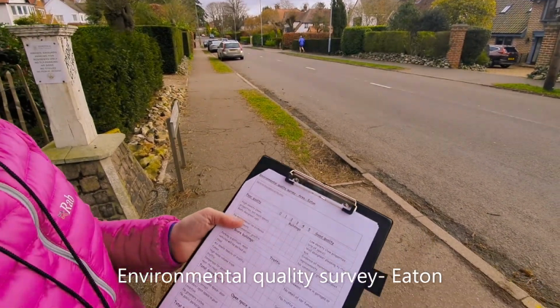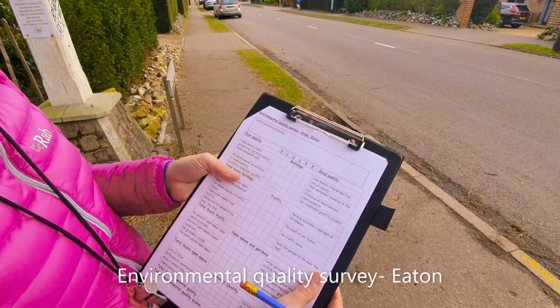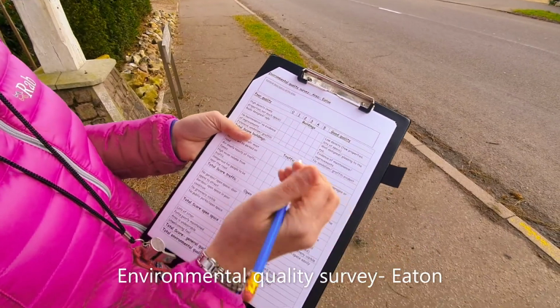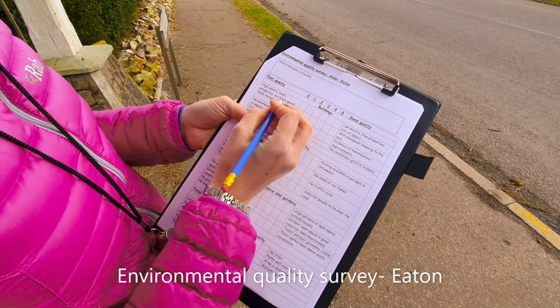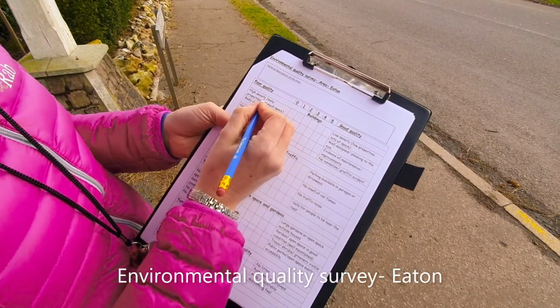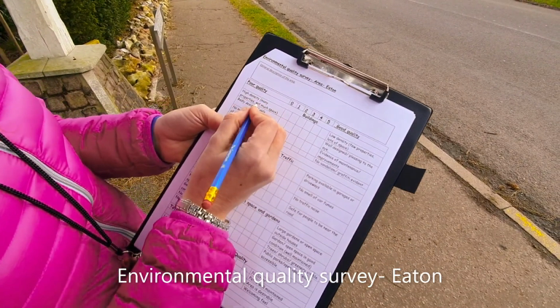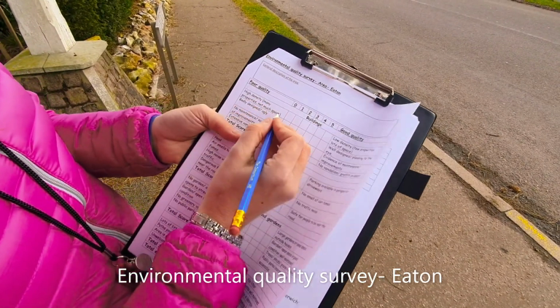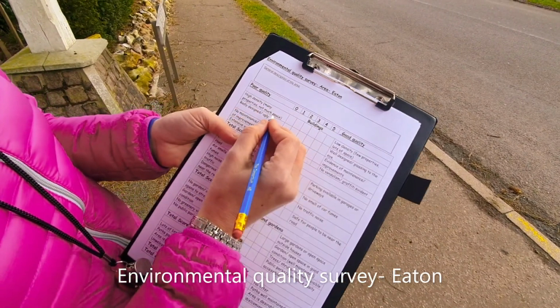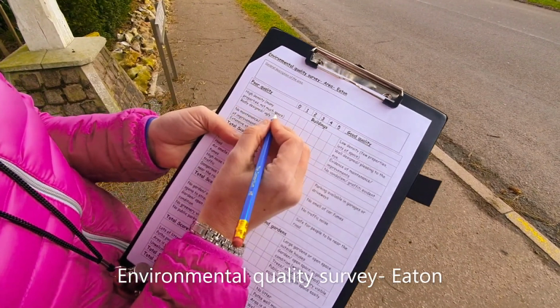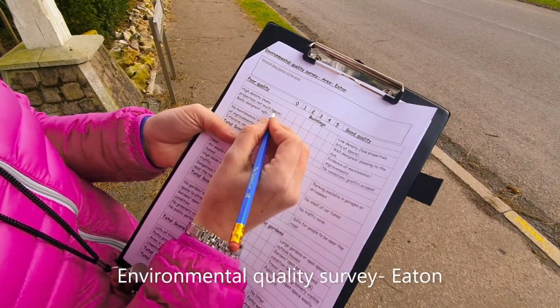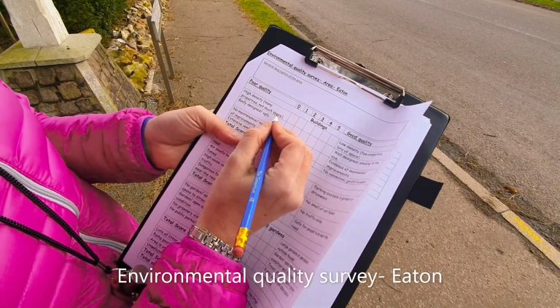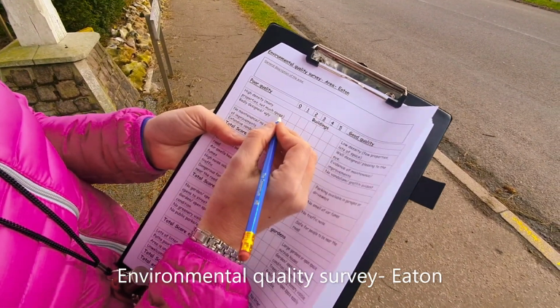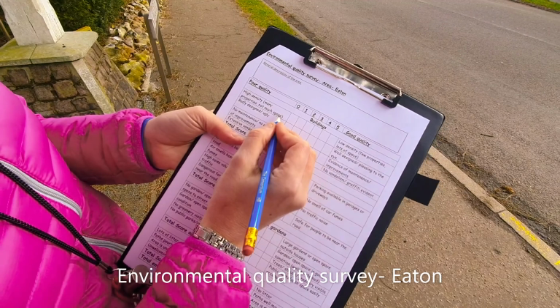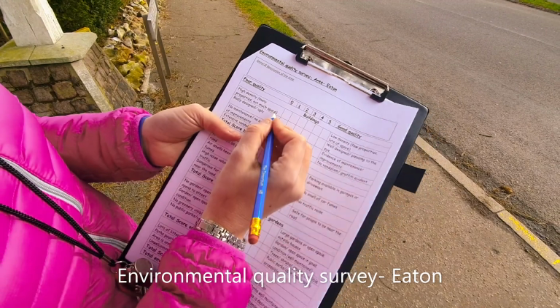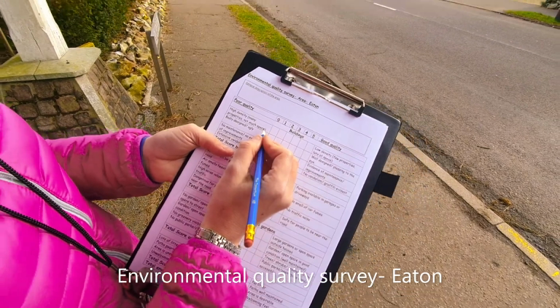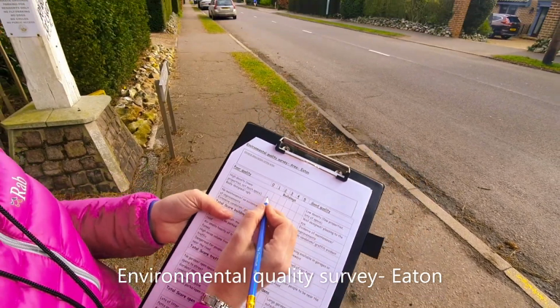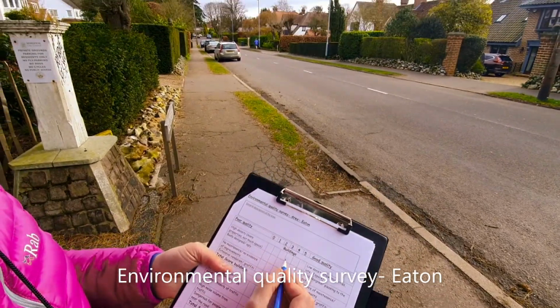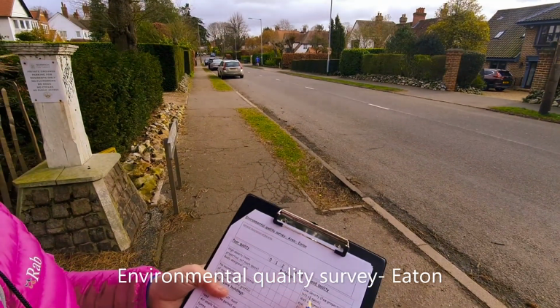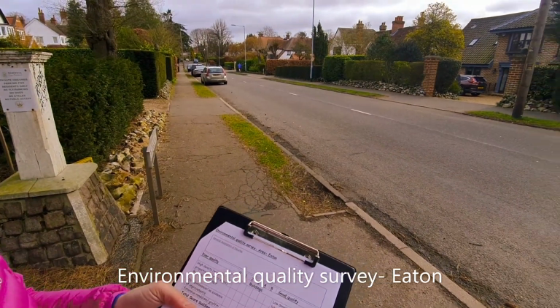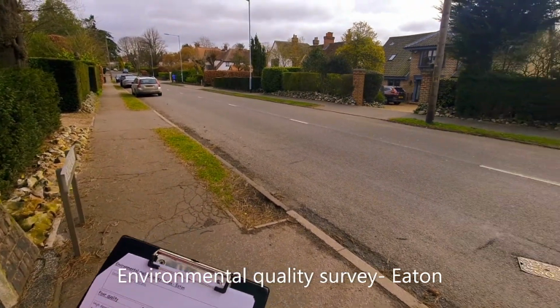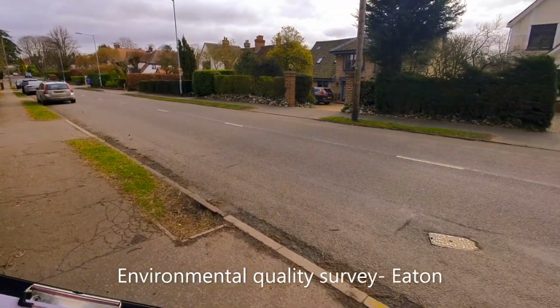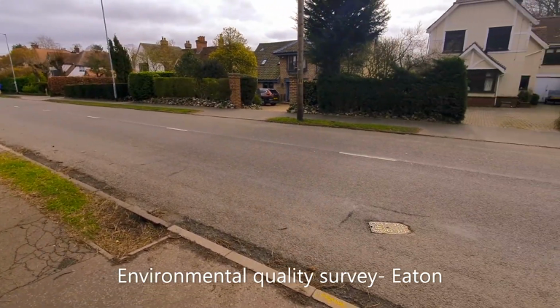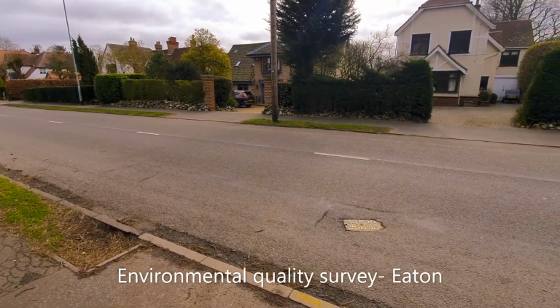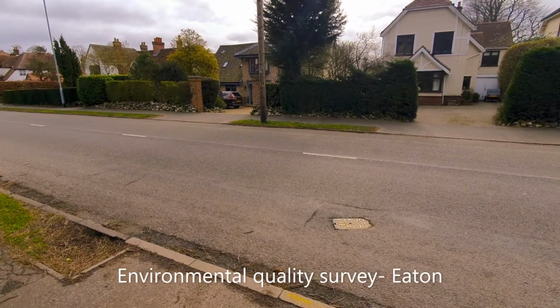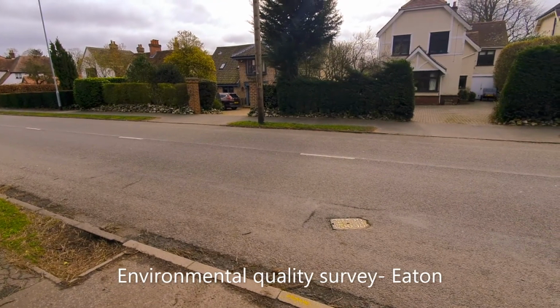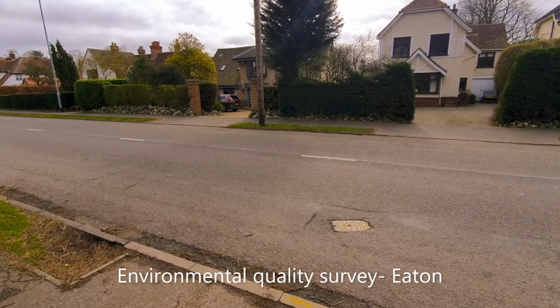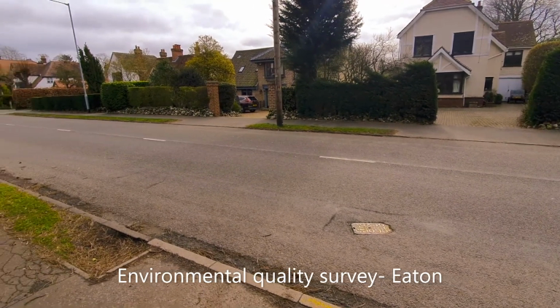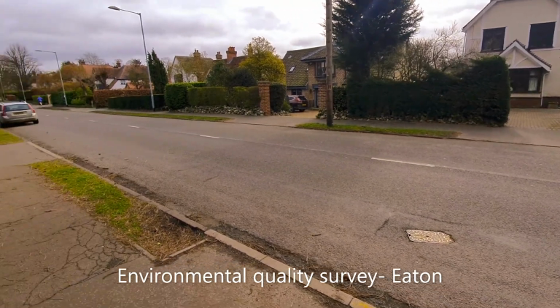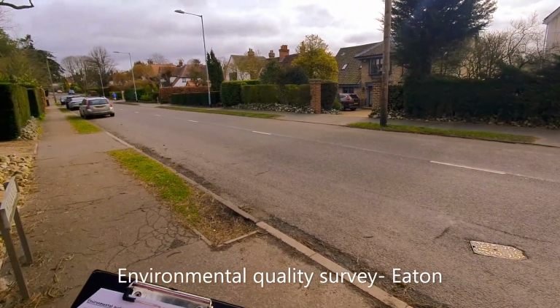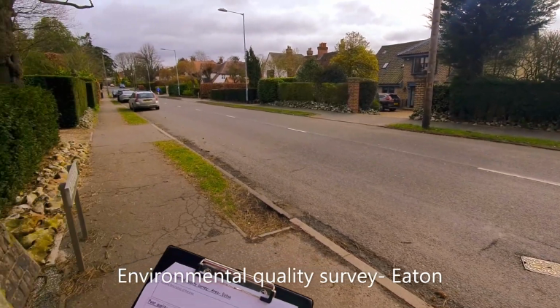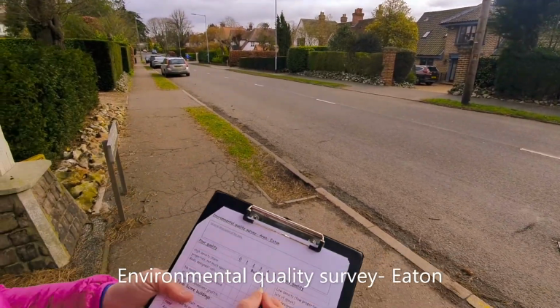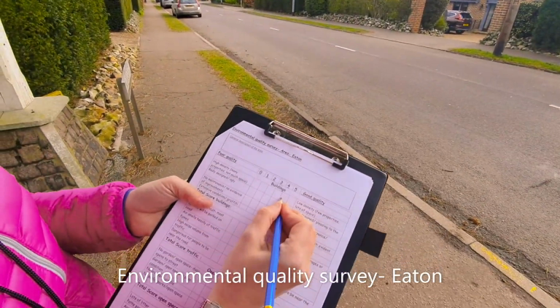Now let's have a go at completing the survey. It says high density — many properties, not much space. Well, if I look around, I wouldn't say it's a rural environment where there's hardly any properties, but I'd say there's quite a lot of space, so let's give this a four.